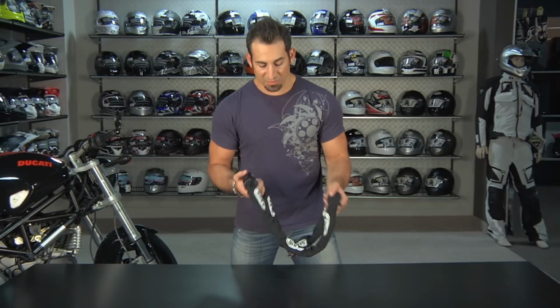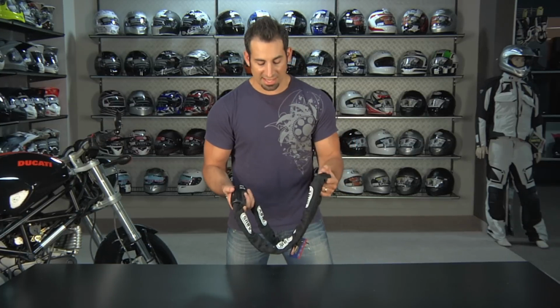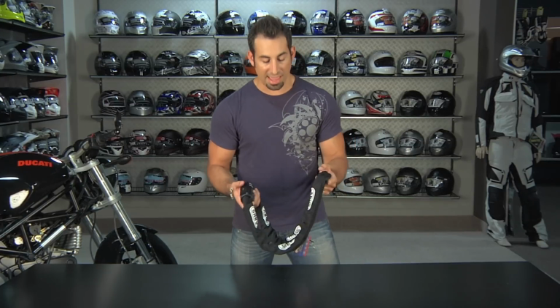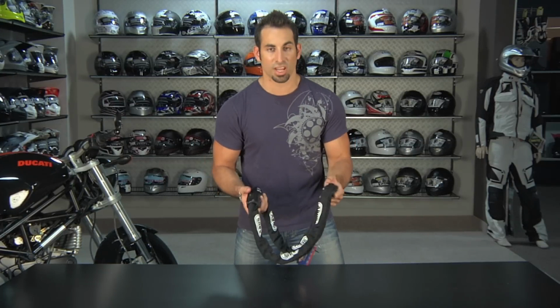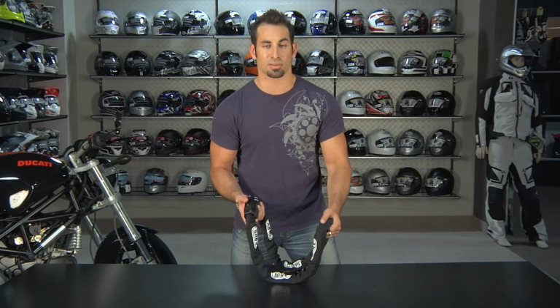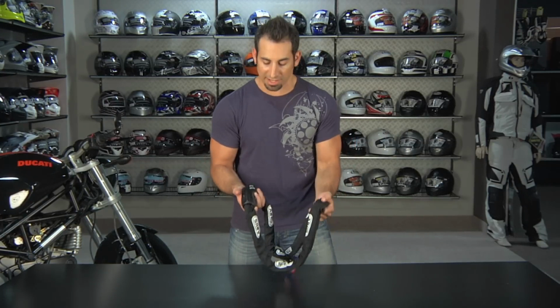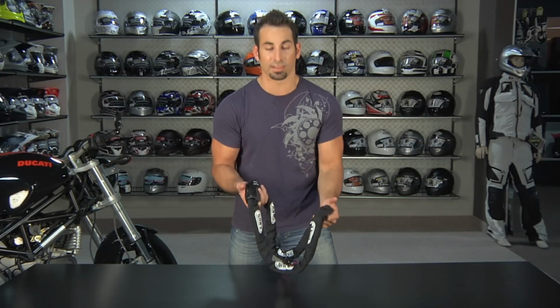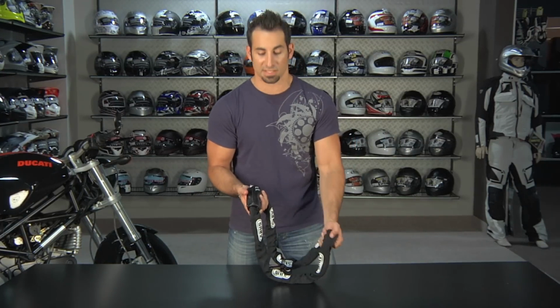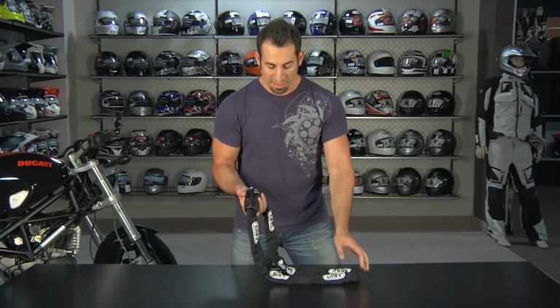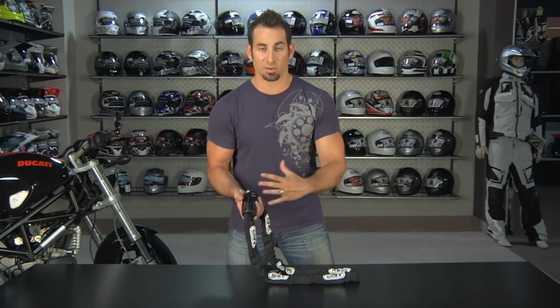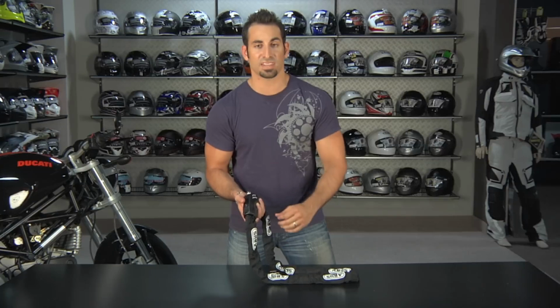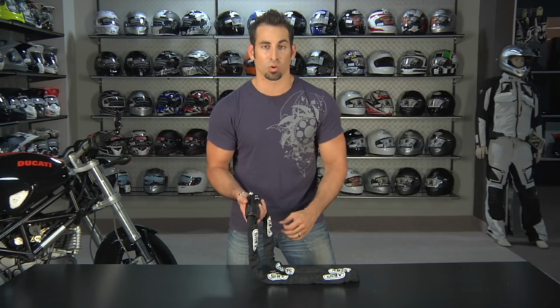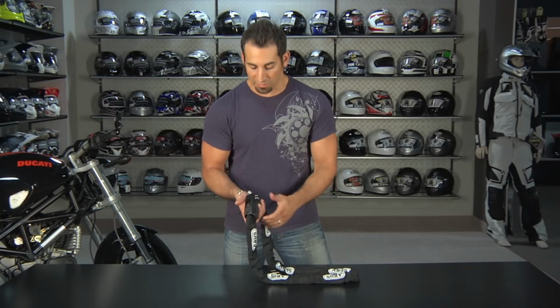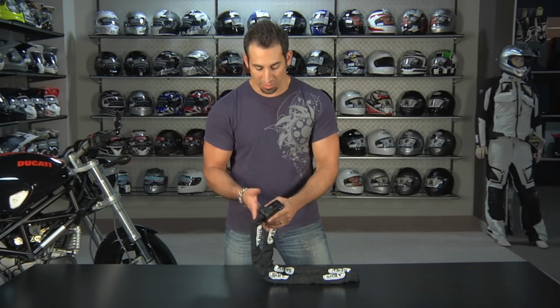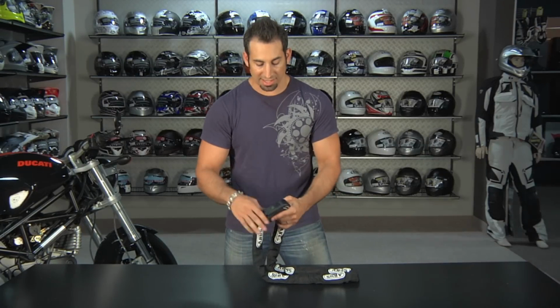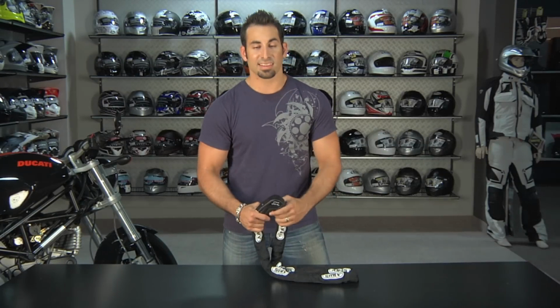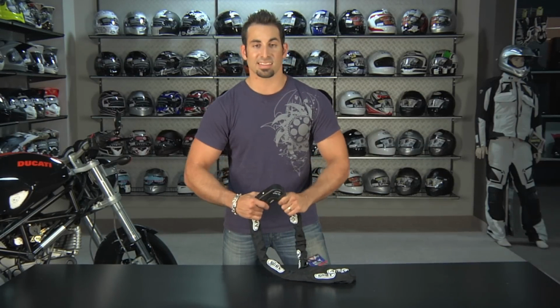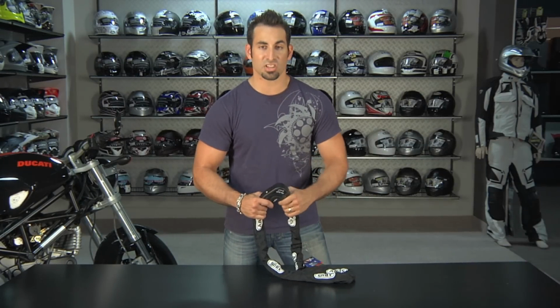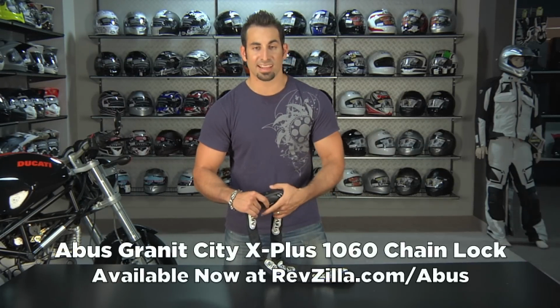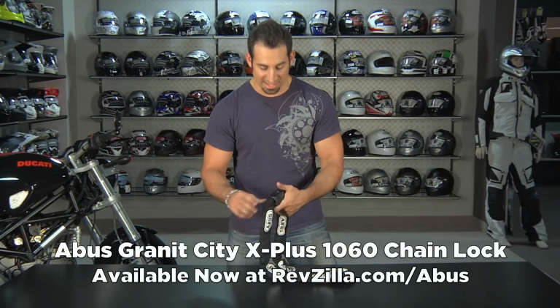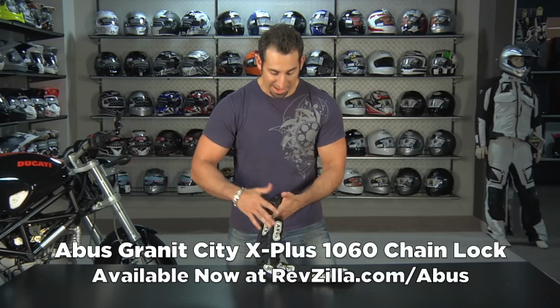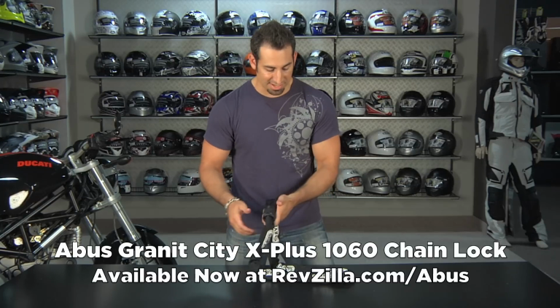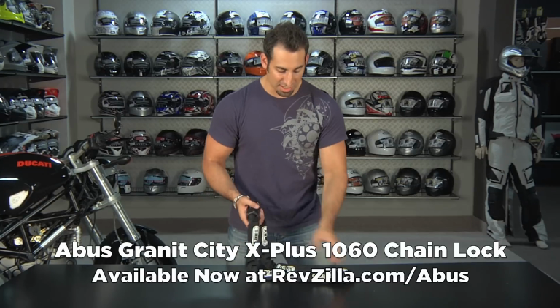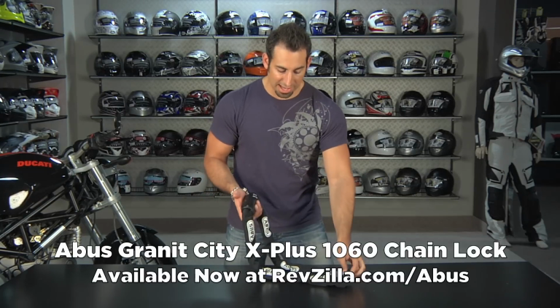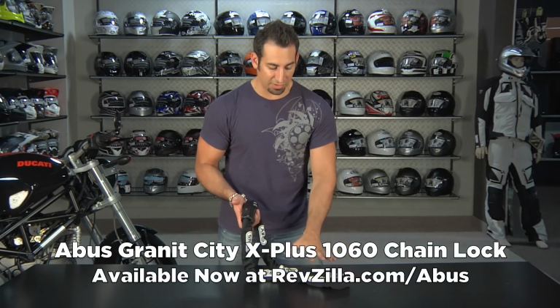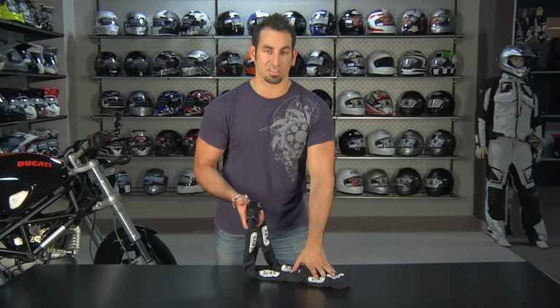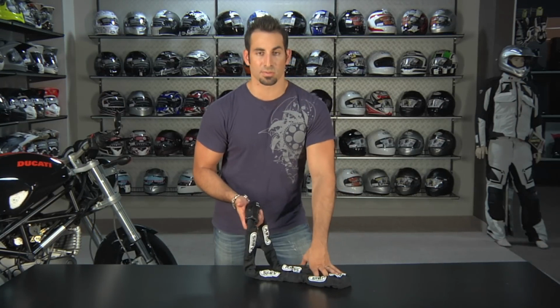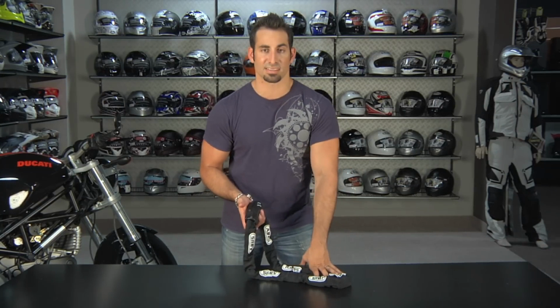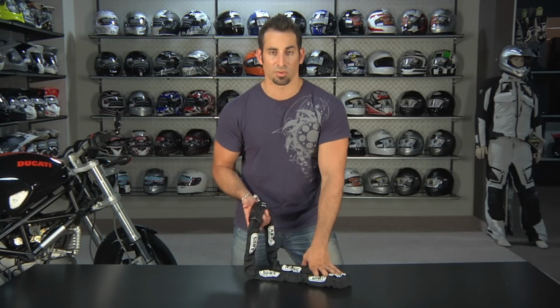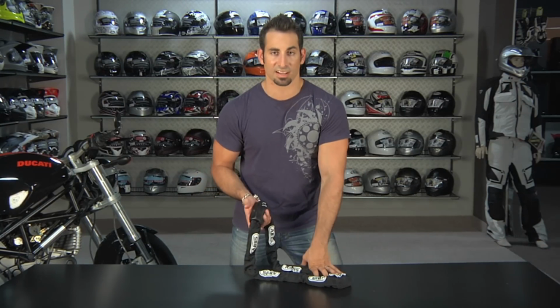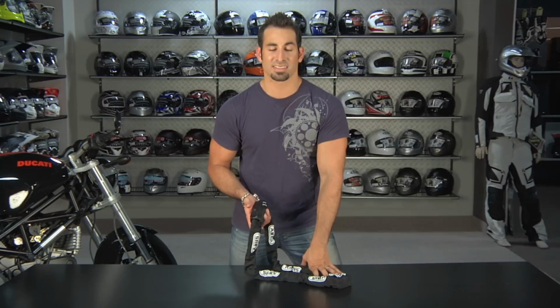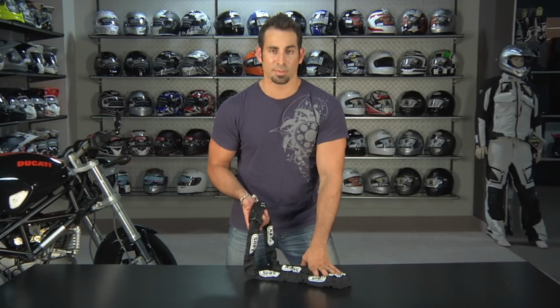This falls in the ABUS chain lineup — there are different lengths and different levels of protection. This one is going to be a 15 on their 1 to 25 scale. This is the City Chain 1060 X Plus using a myriad of their different technologies. Comes in three sizes, available on RevZilla.com slash ABUS.